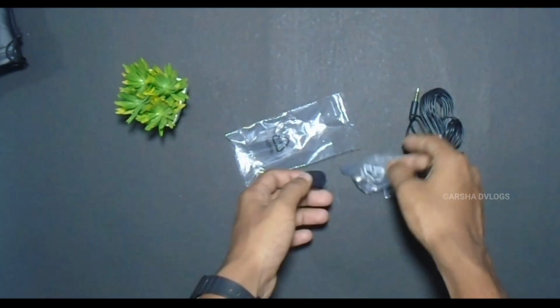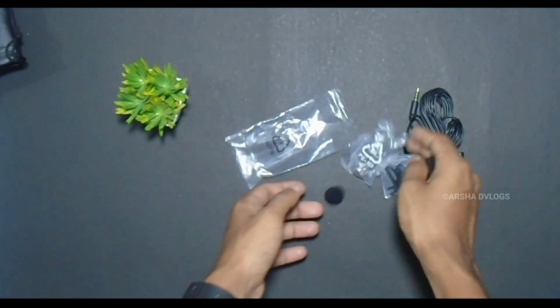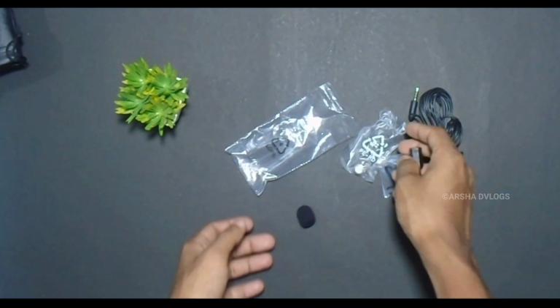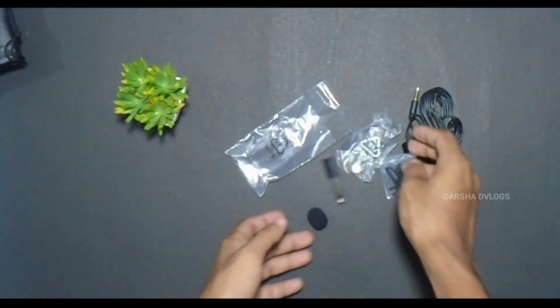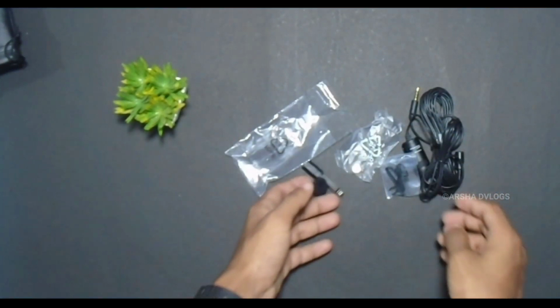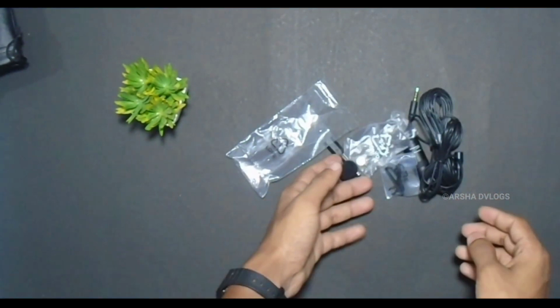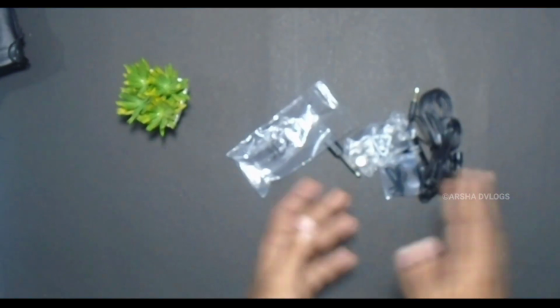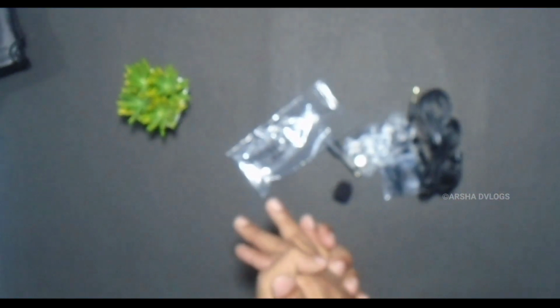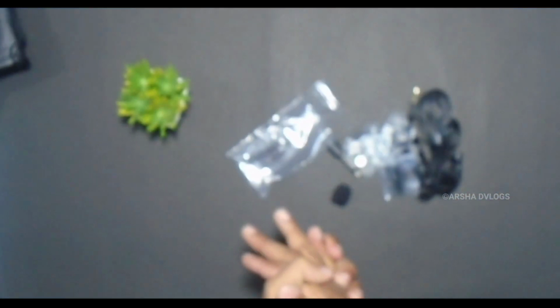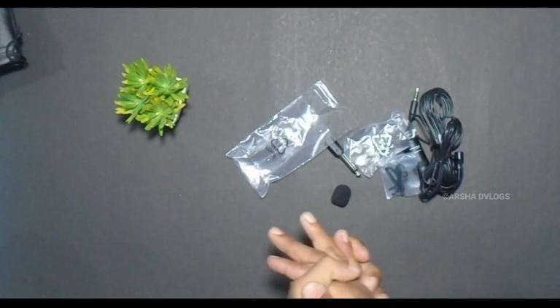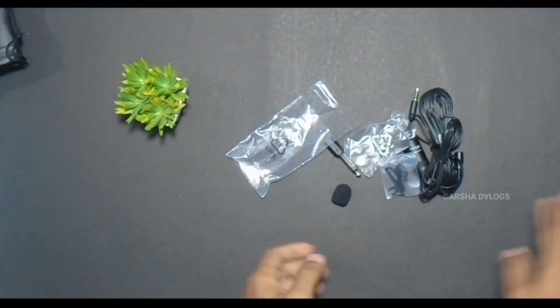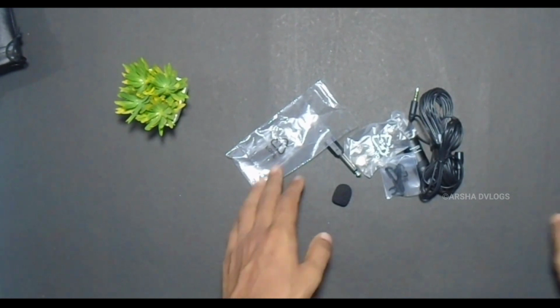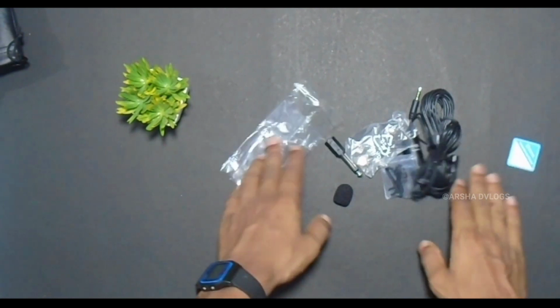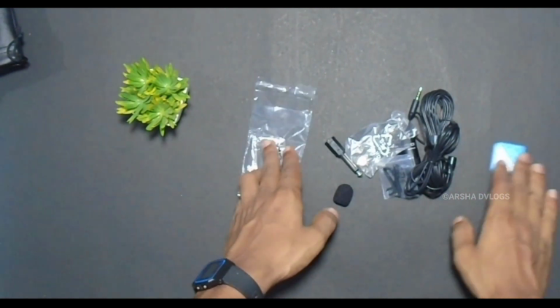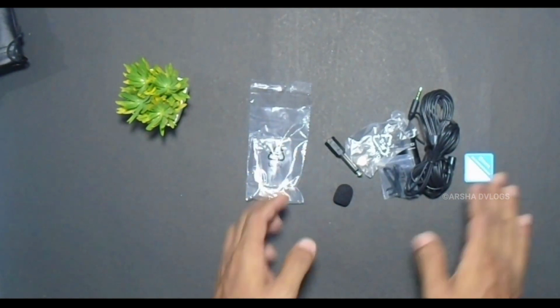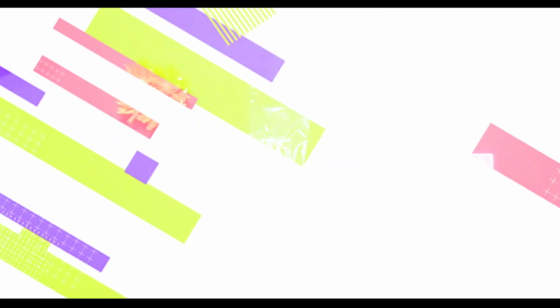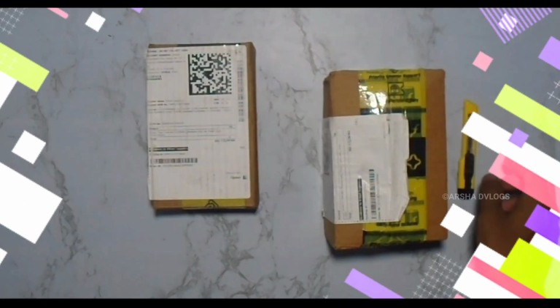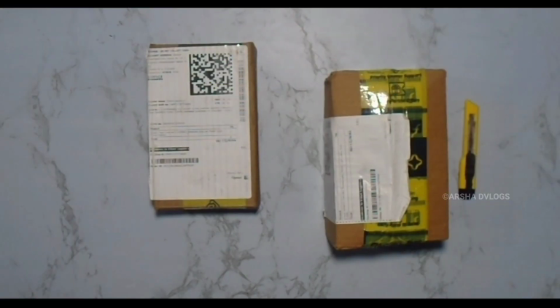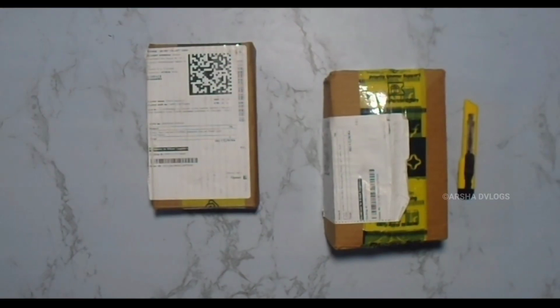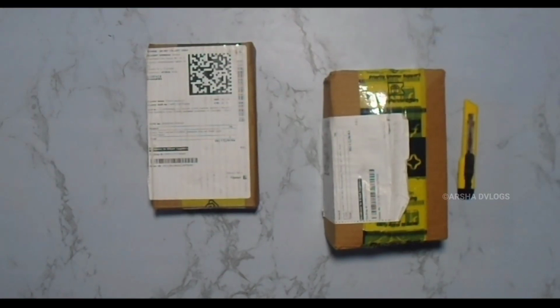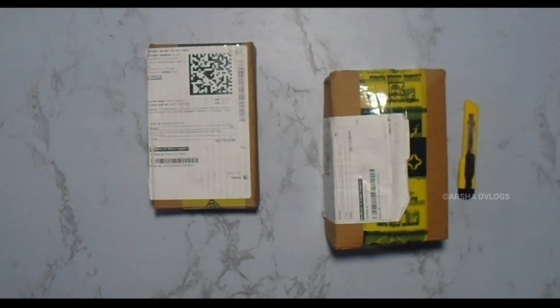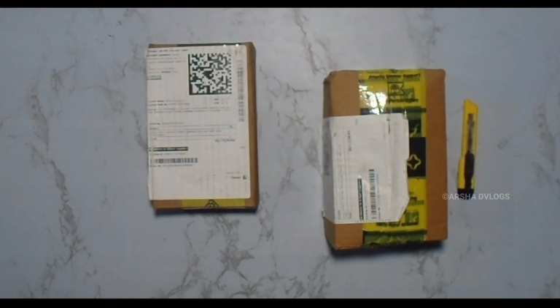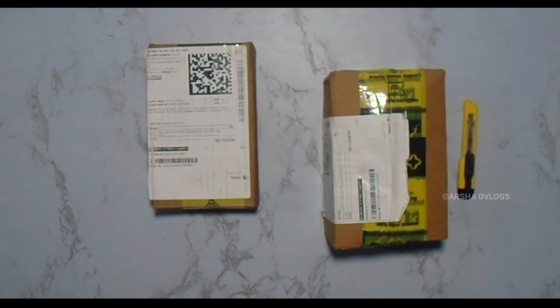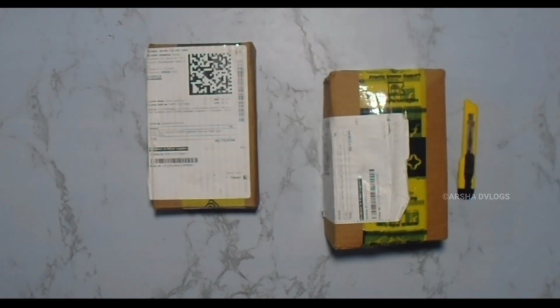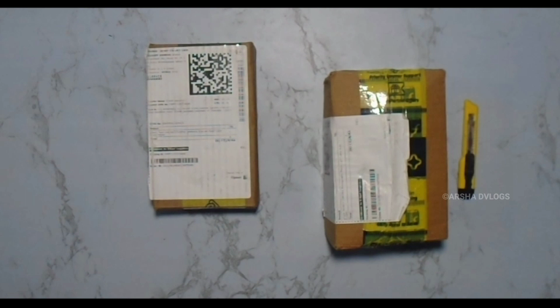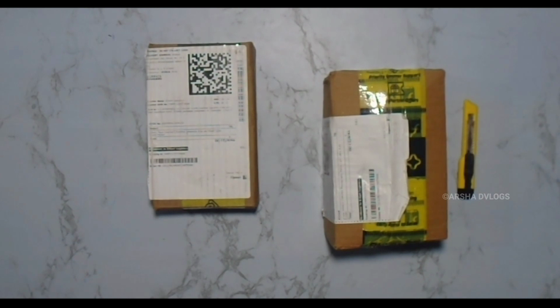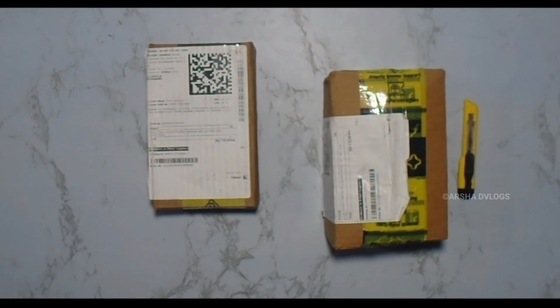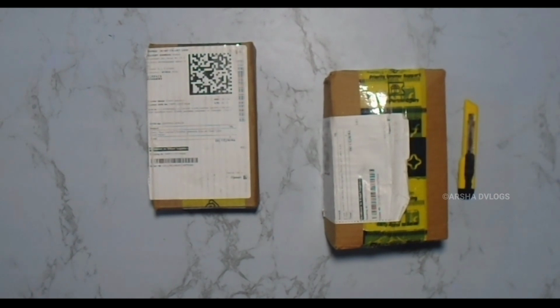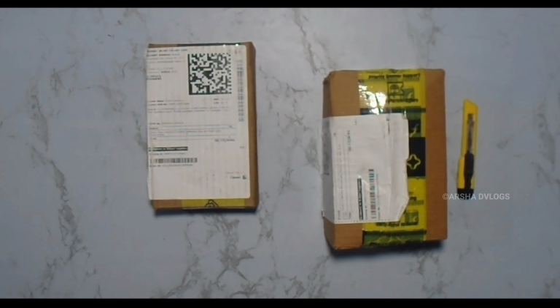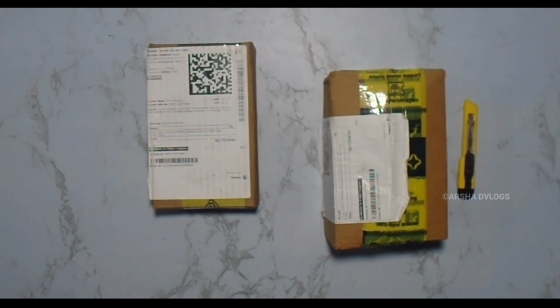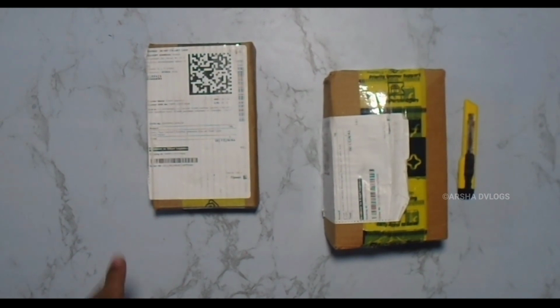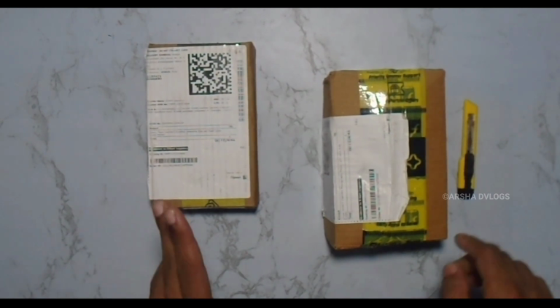We have a battery. This is the USB microphone. These 3 boxes are unboxed. These are the 3 products.